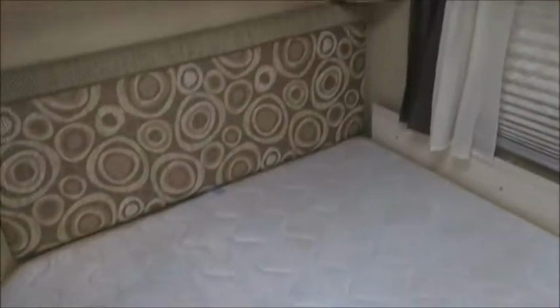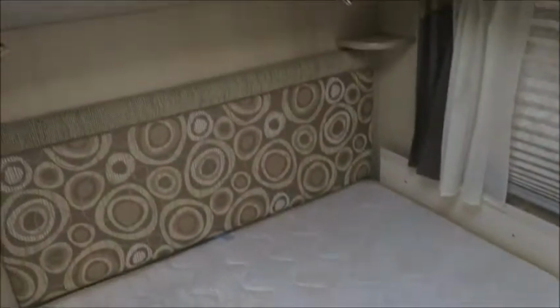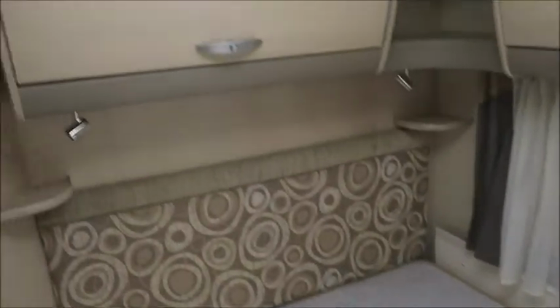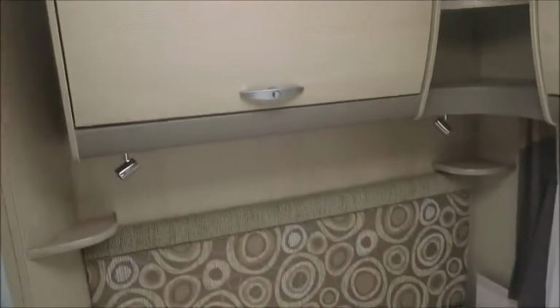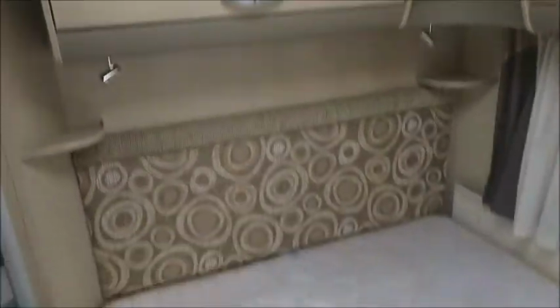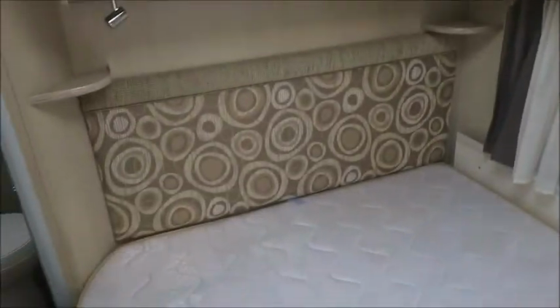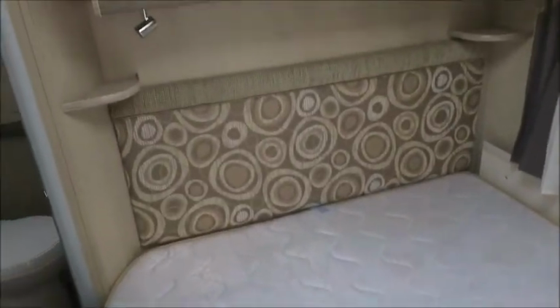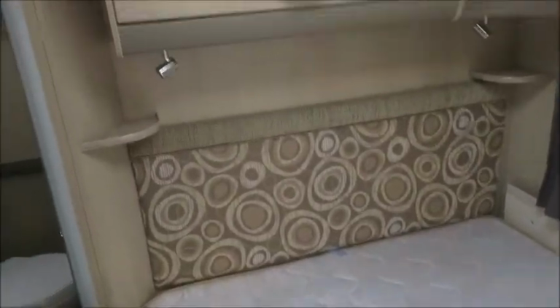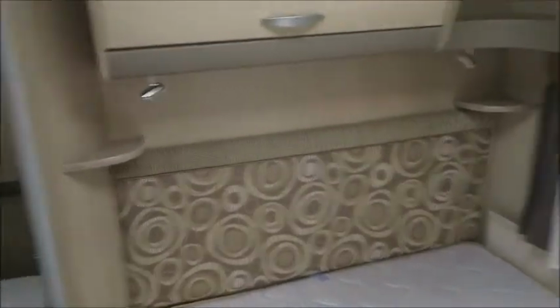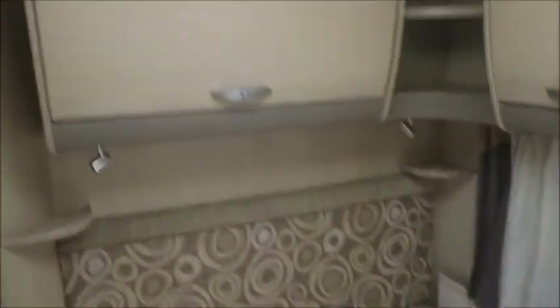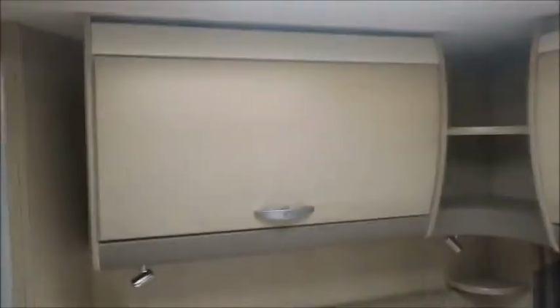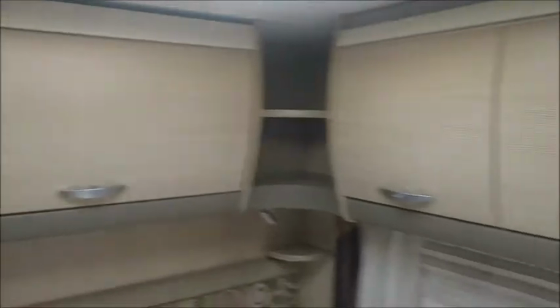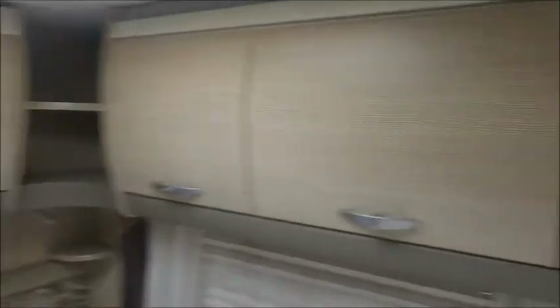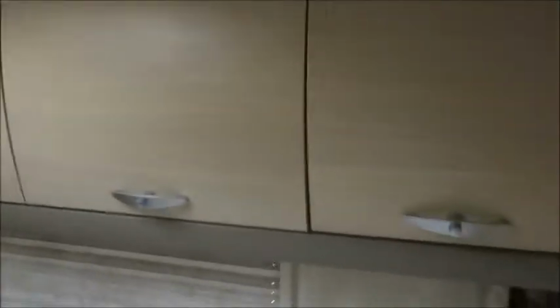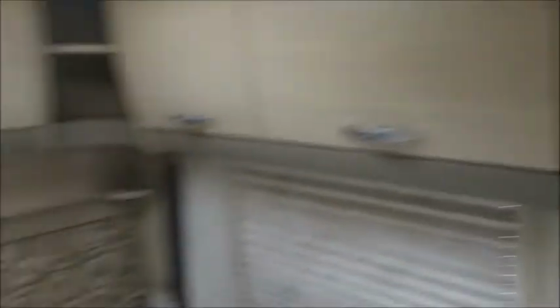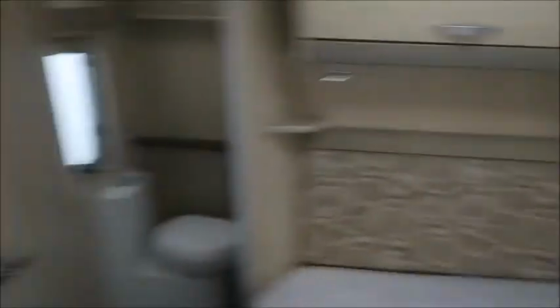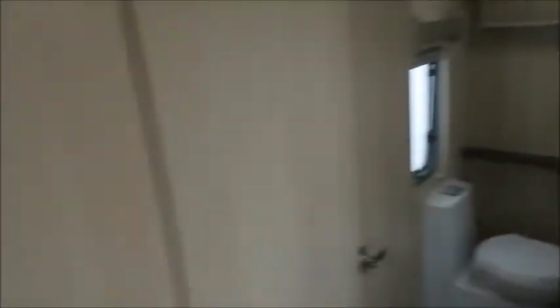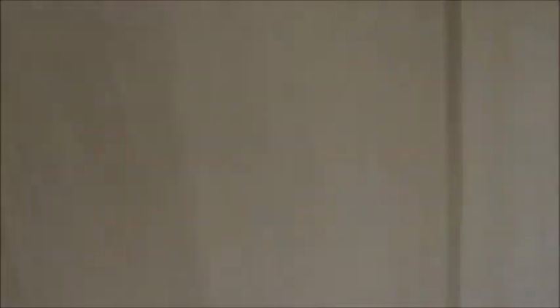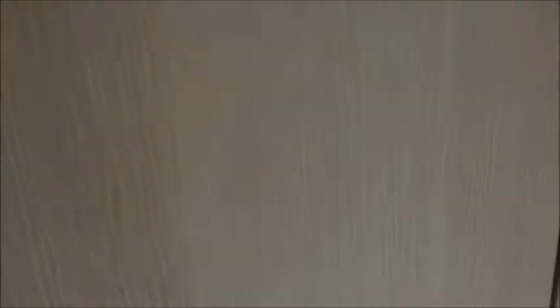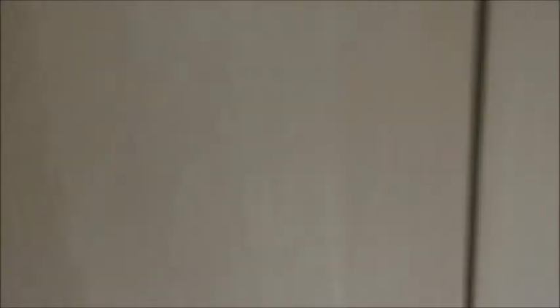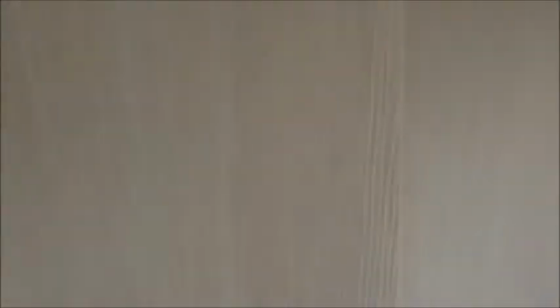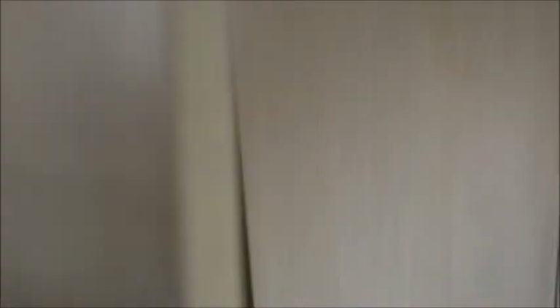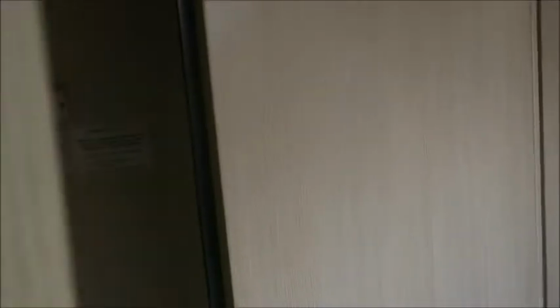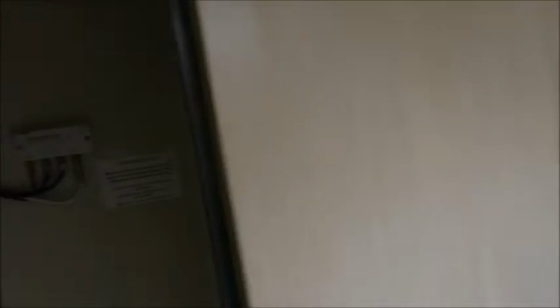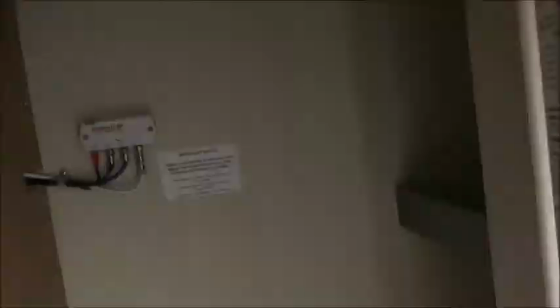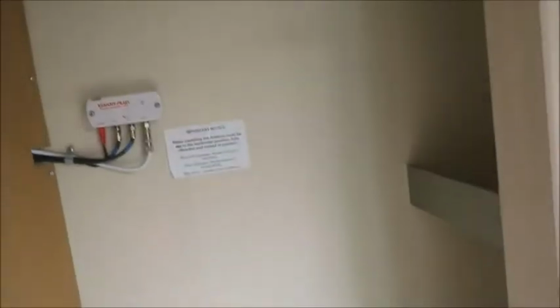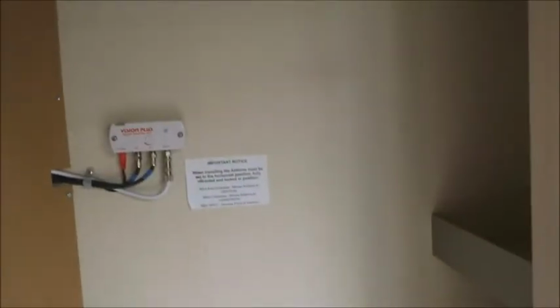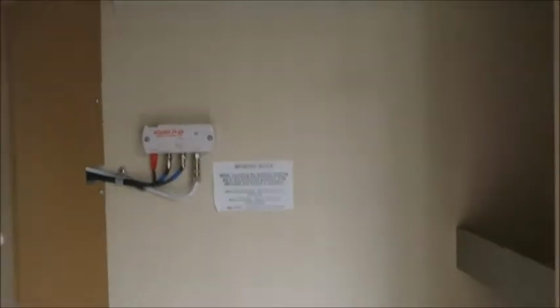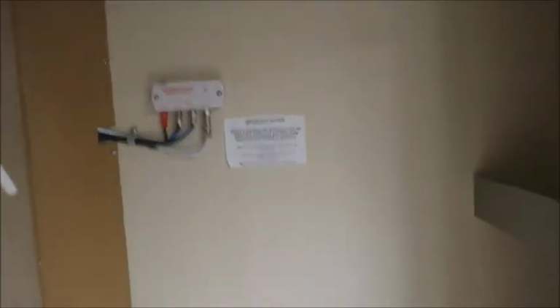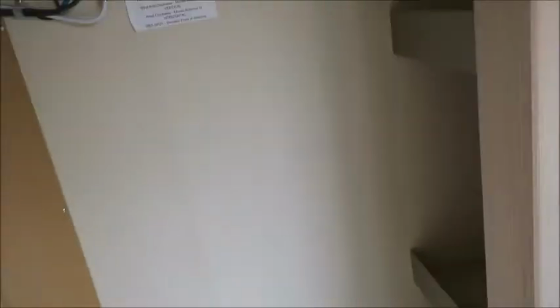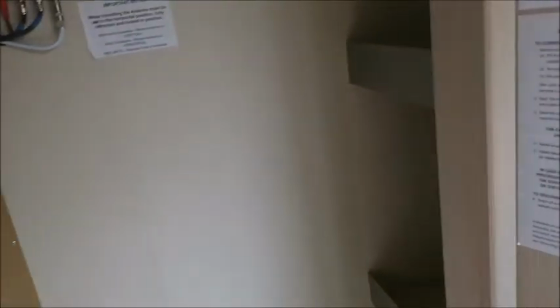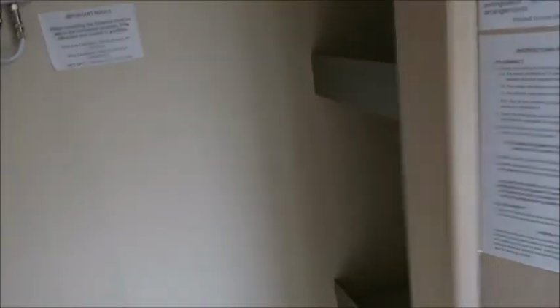Next we've got the bedroom area with a fixed bed, bed board, and storage lockers above. Up here we've got our wardrobe space and space for shoes below.